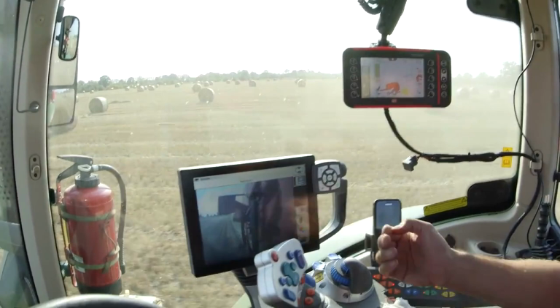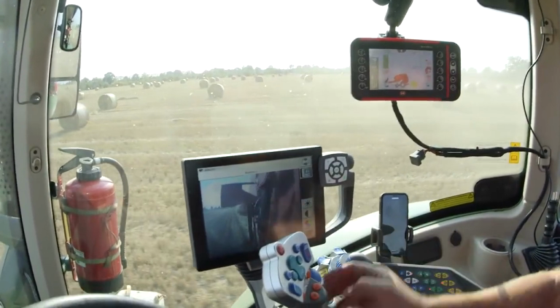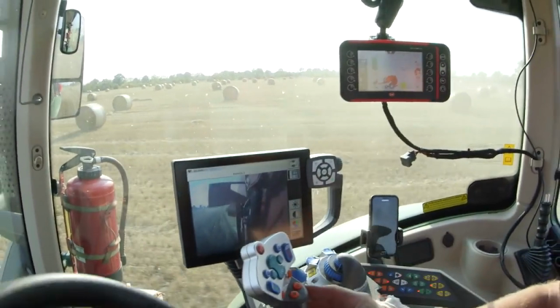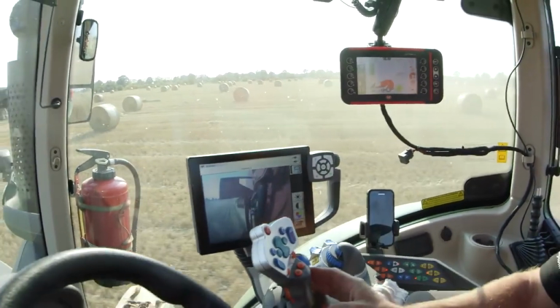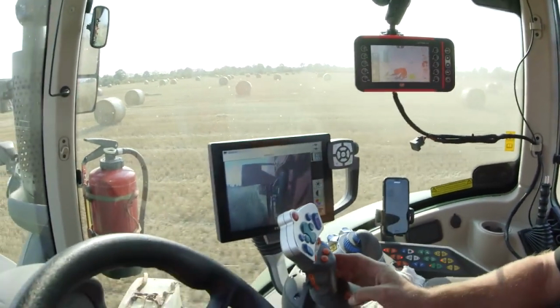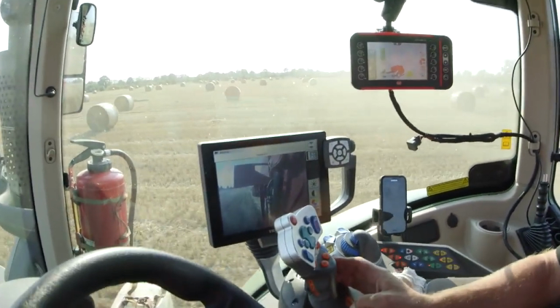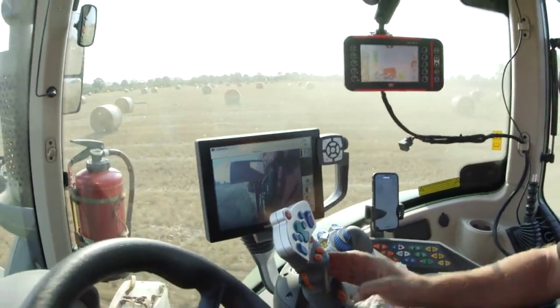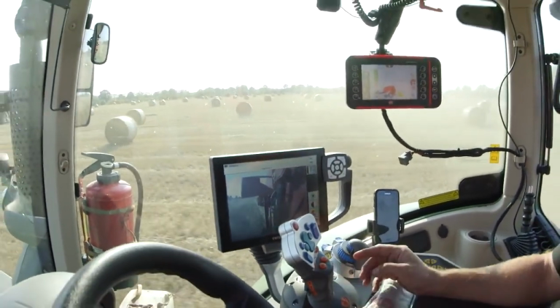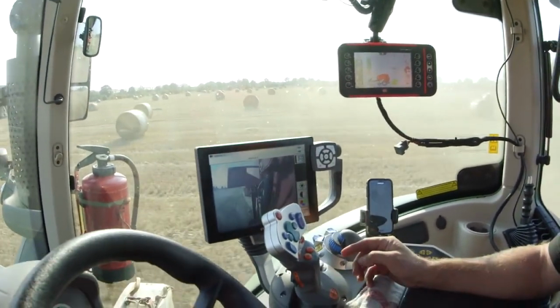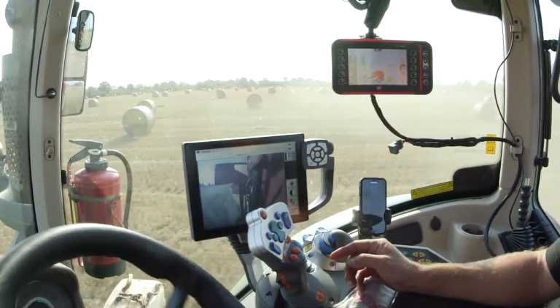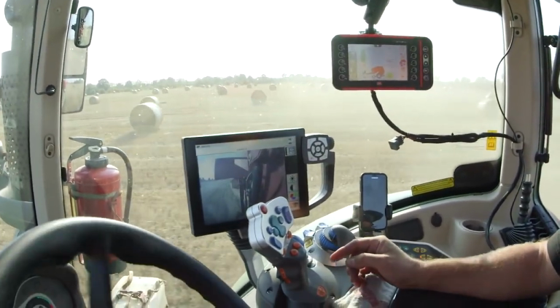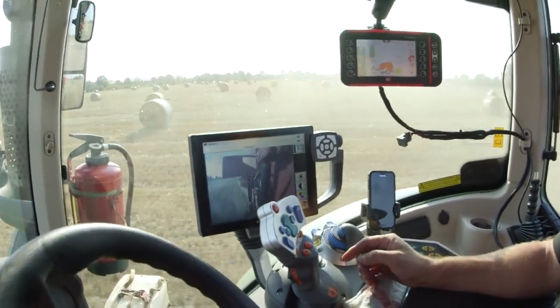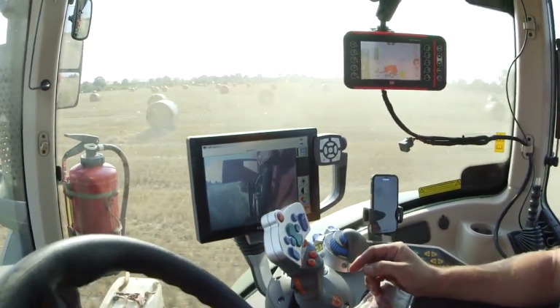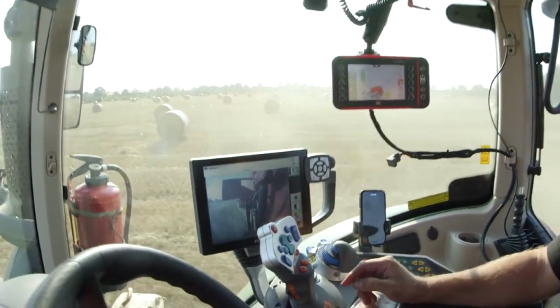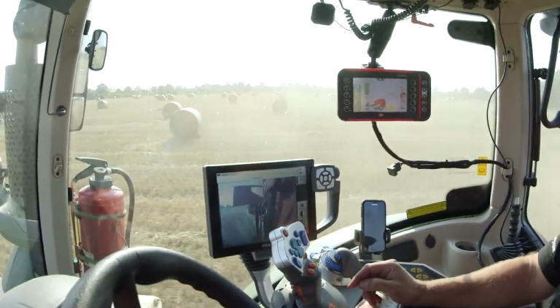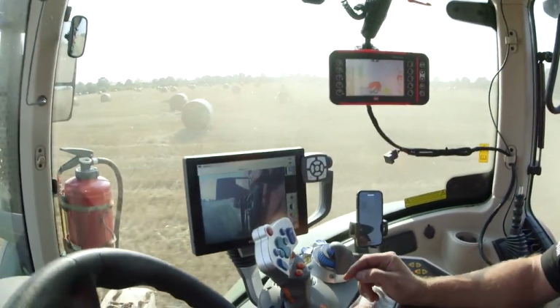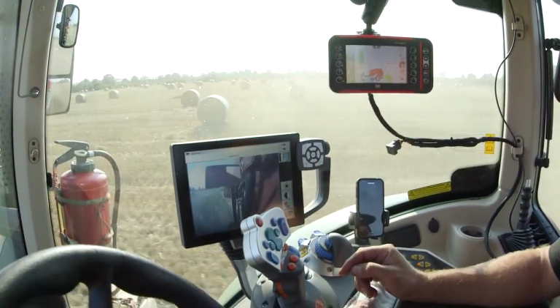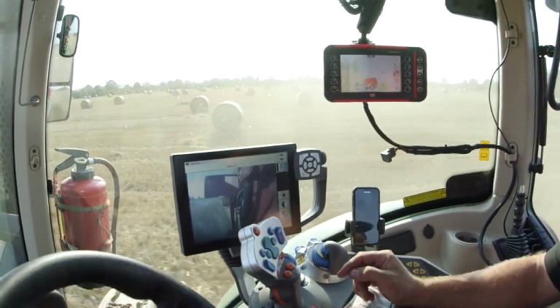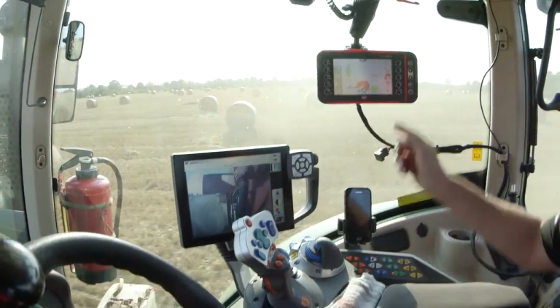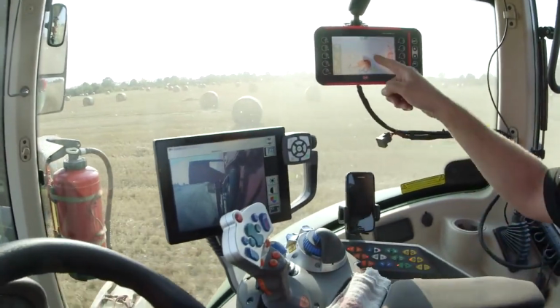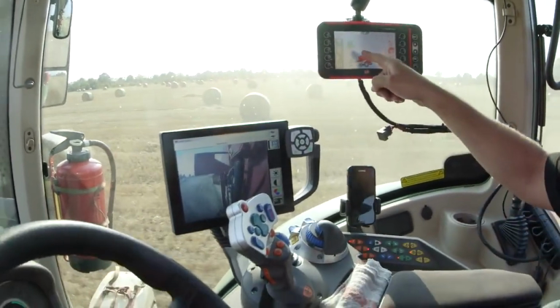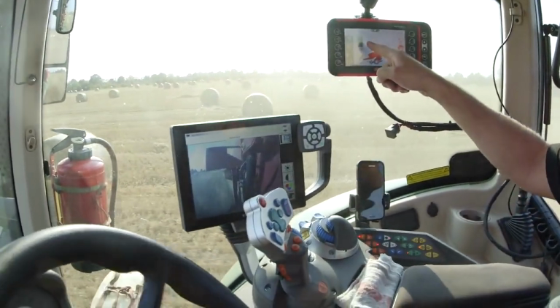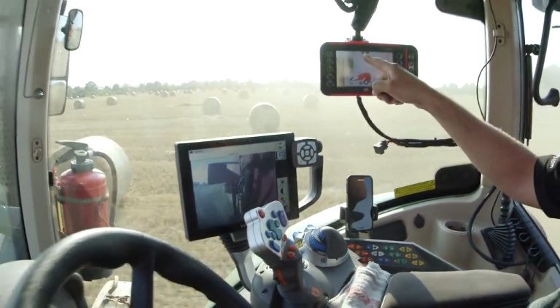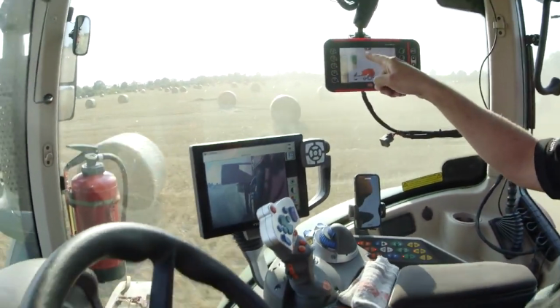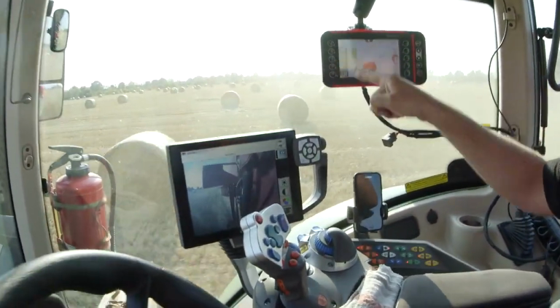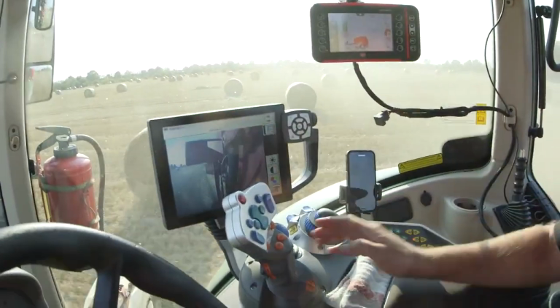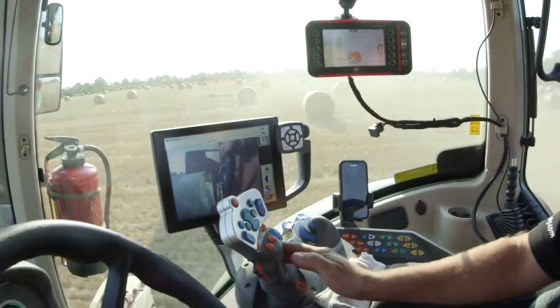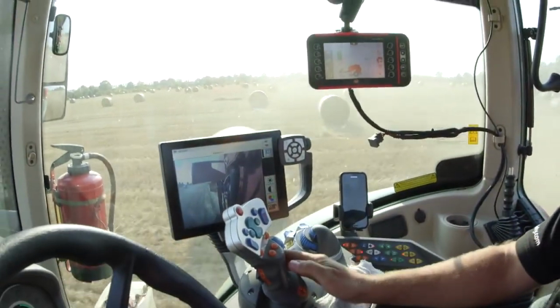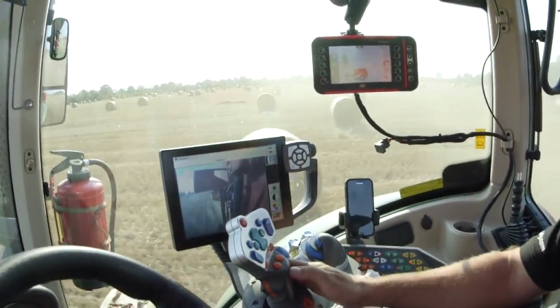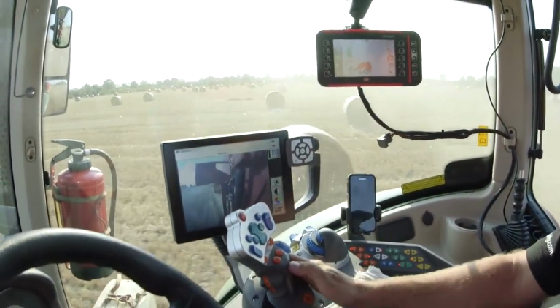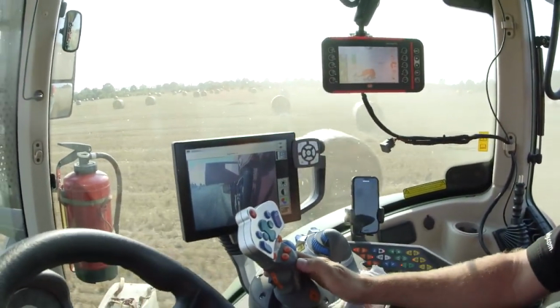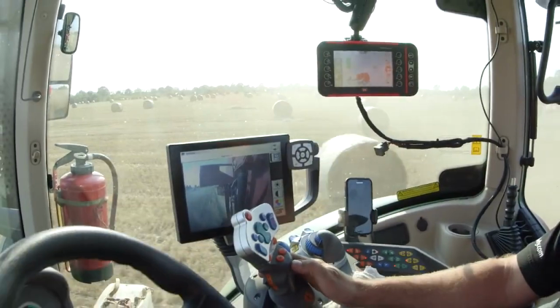Moving horizontal in. And now we have right now the last 20 degrees of disc rotation, so the baler is now in home position. Again, this was the sign for home position.